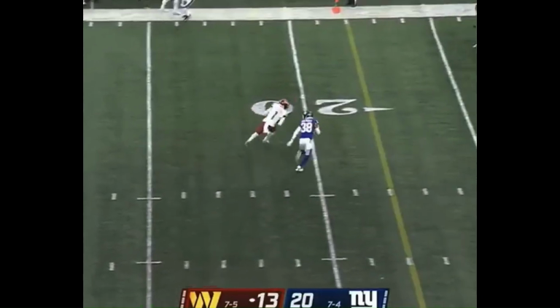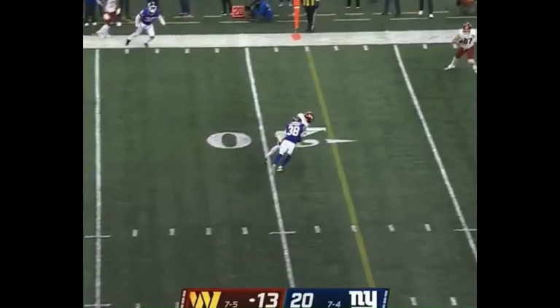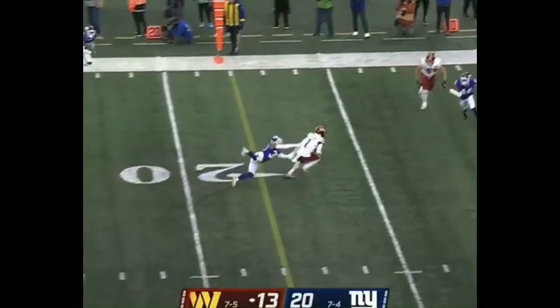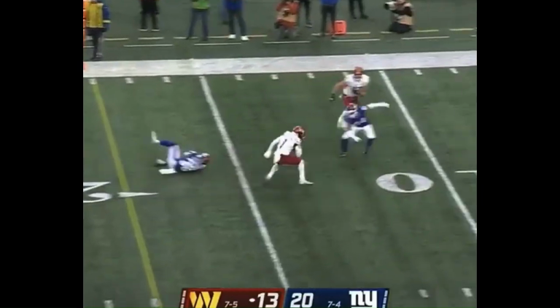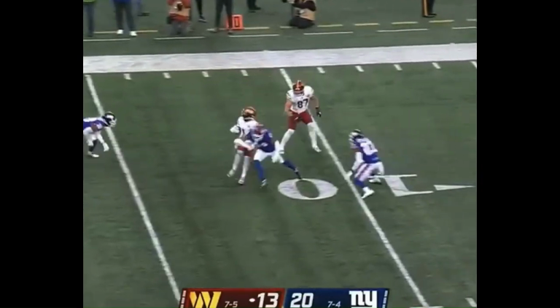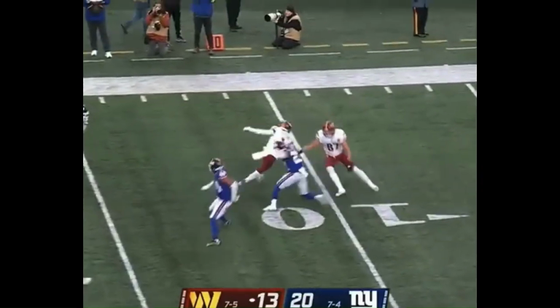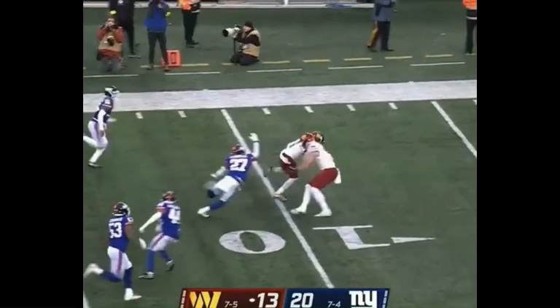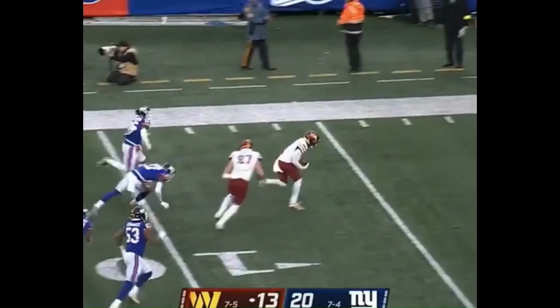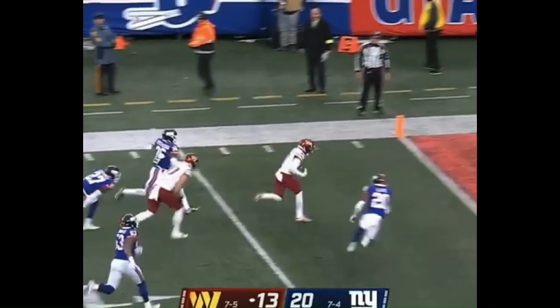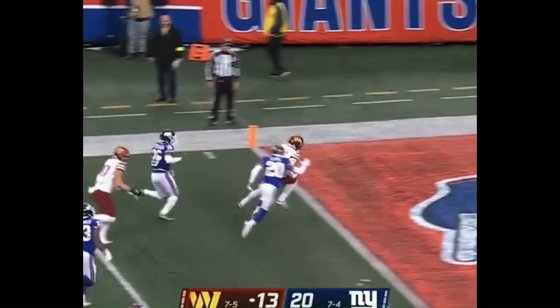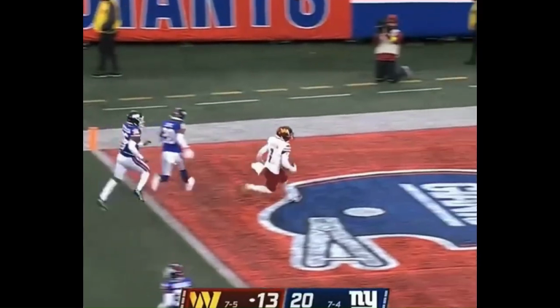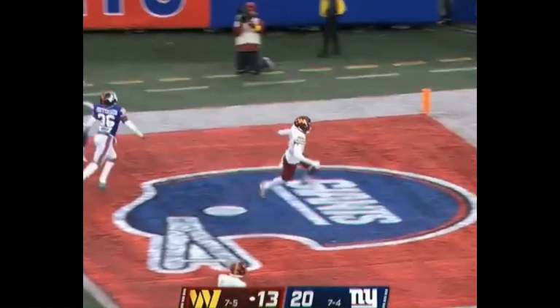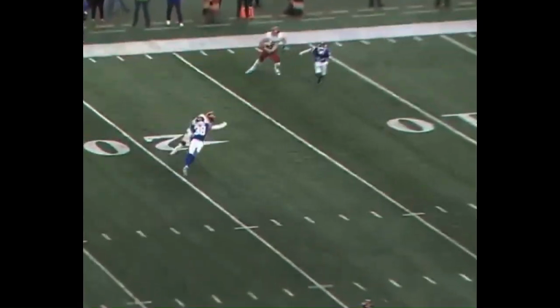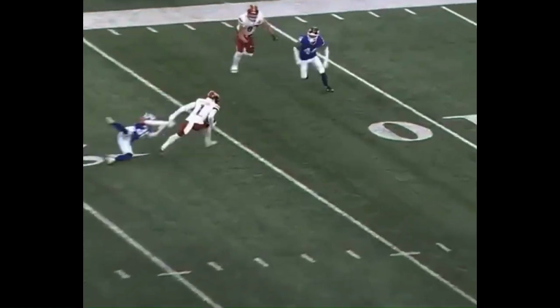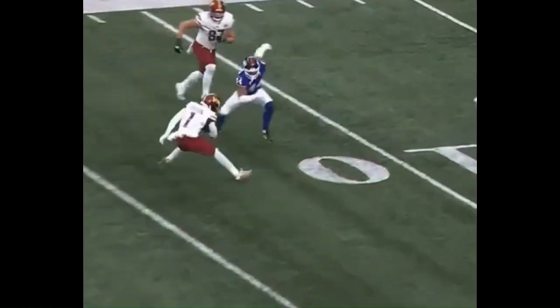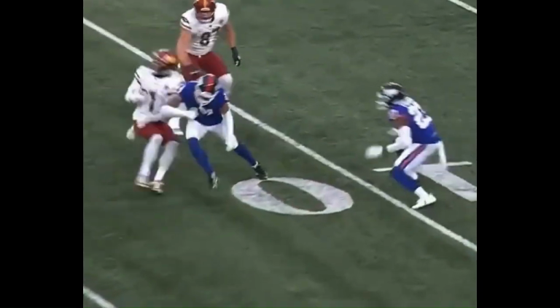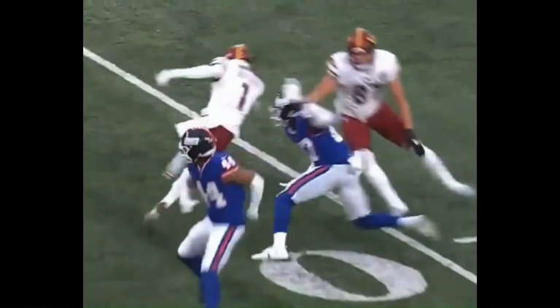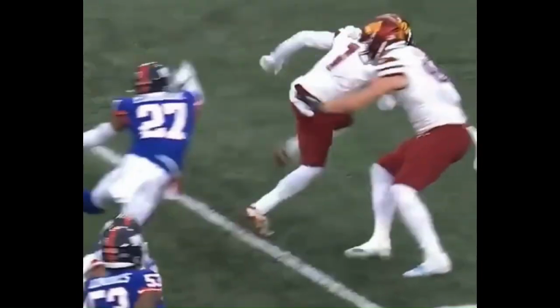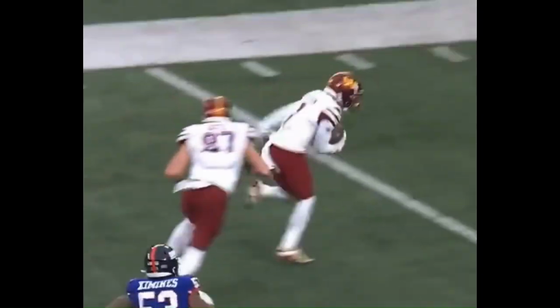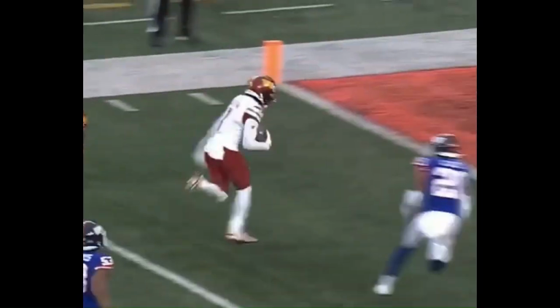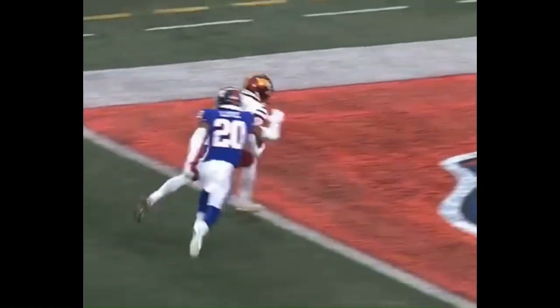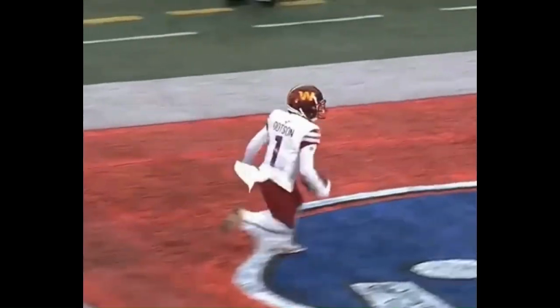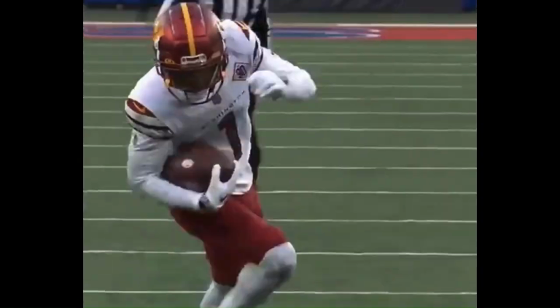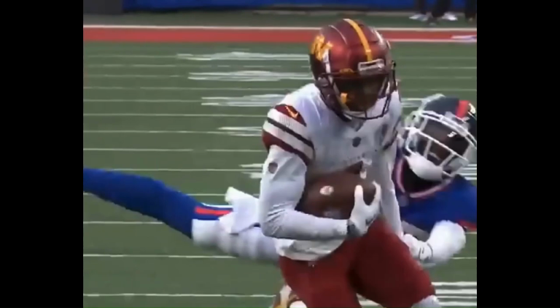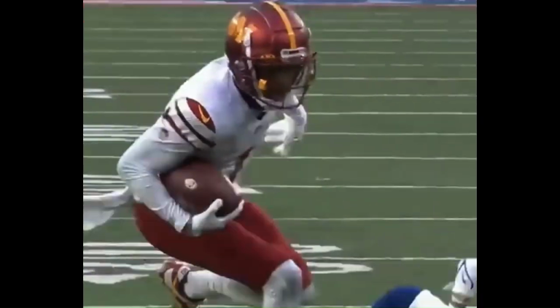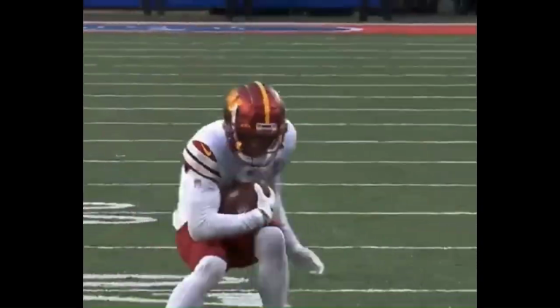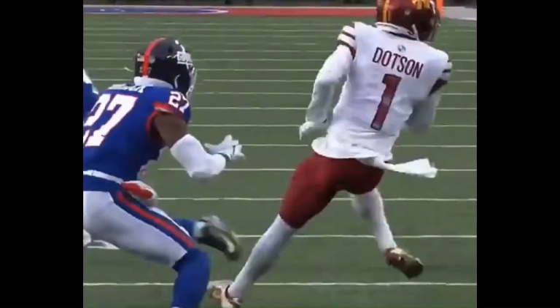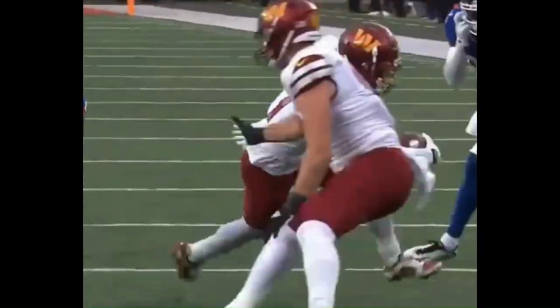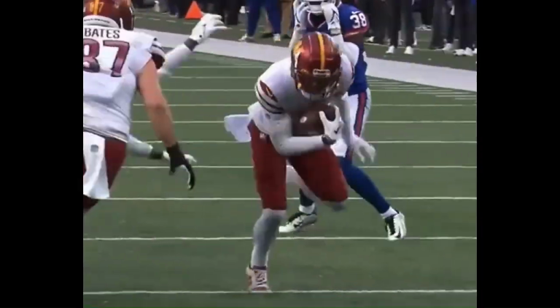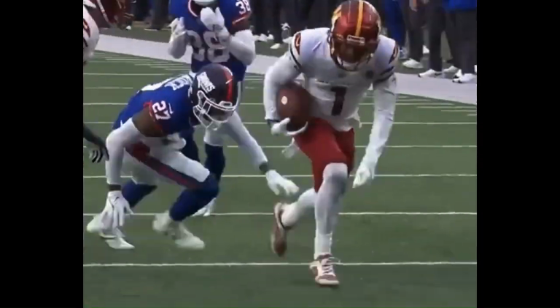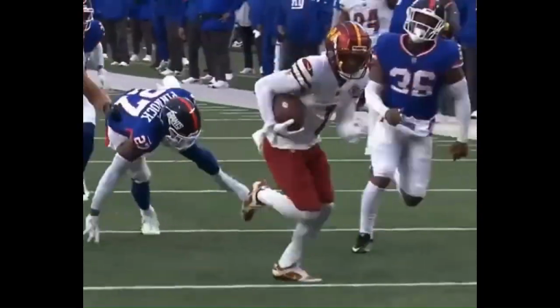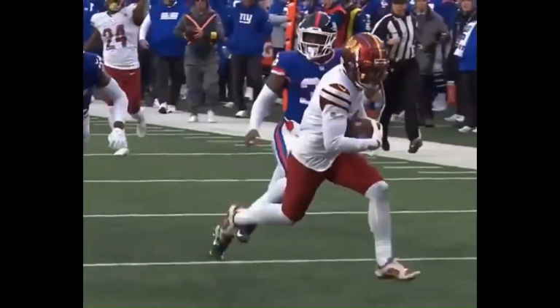It's Dotson. Dotson spins — whoa! — to the end zone. Touchdown! Kenny, I cannot say enough. A little stop and go. This is a first round pick, so you're talking about ability on ability.